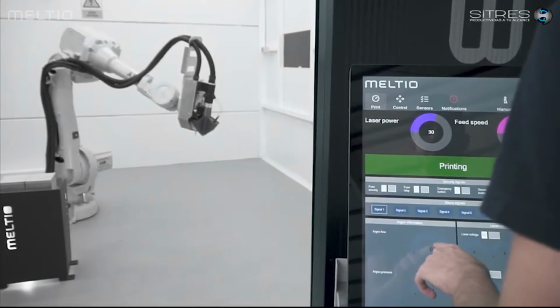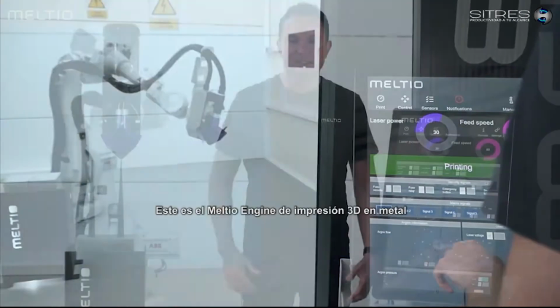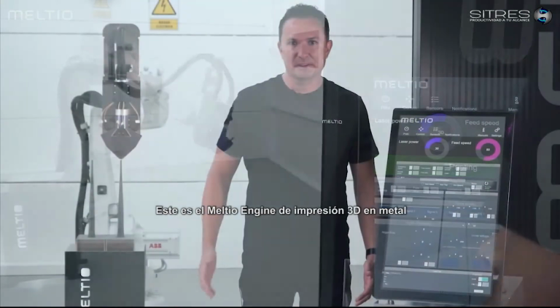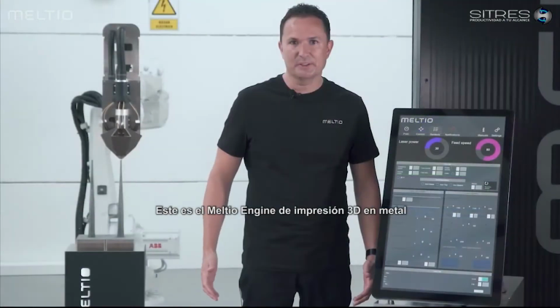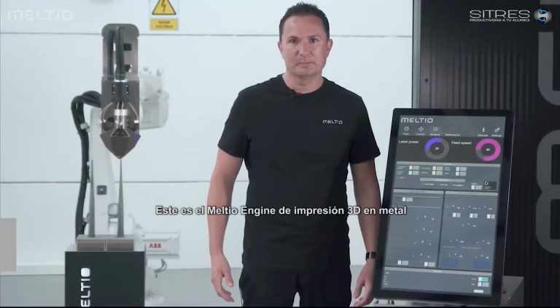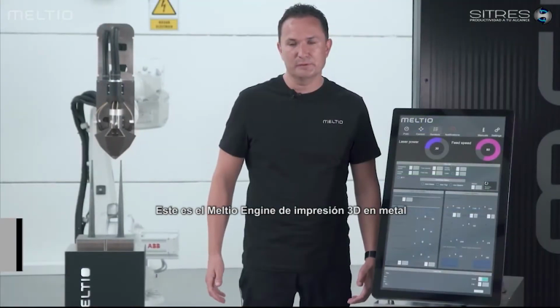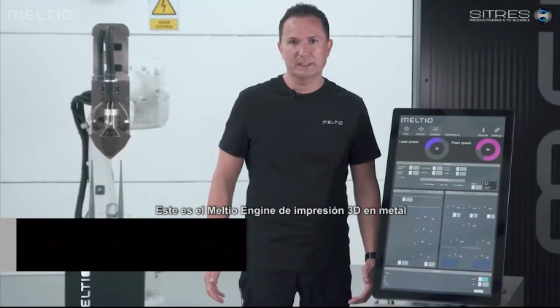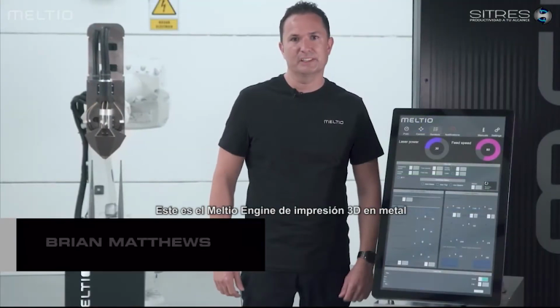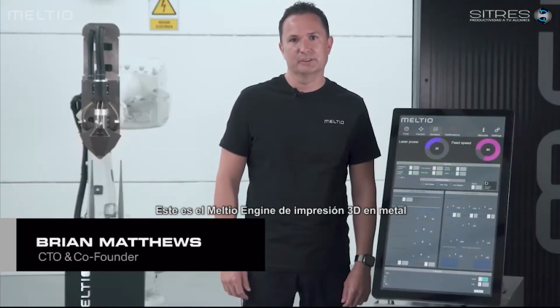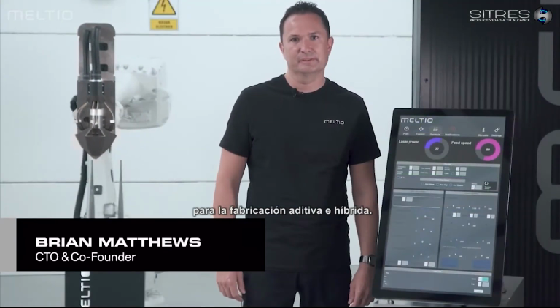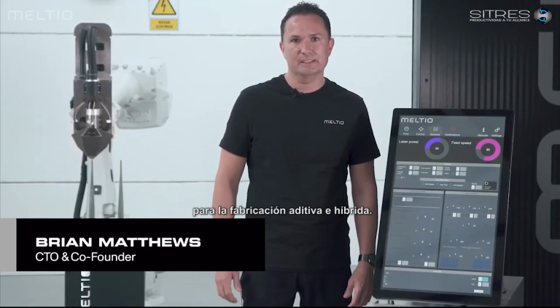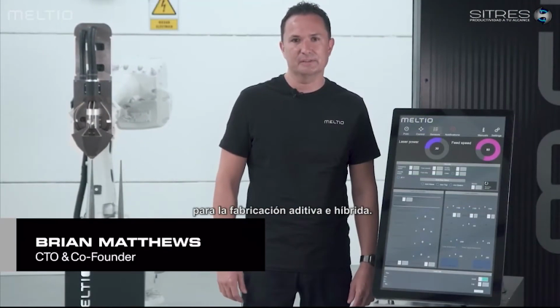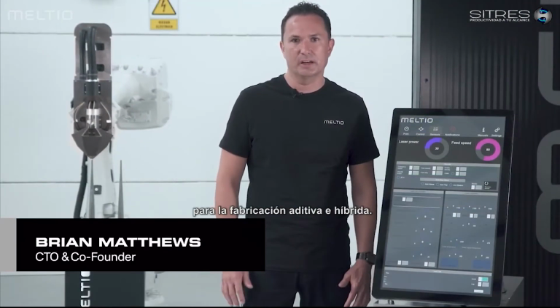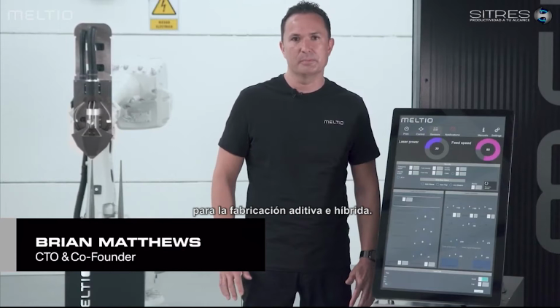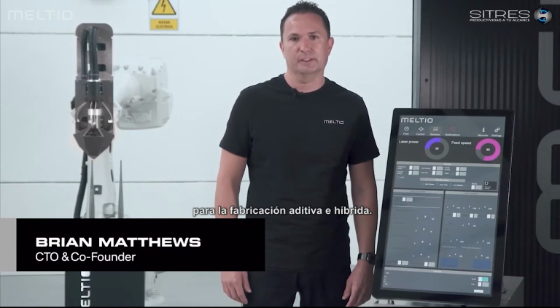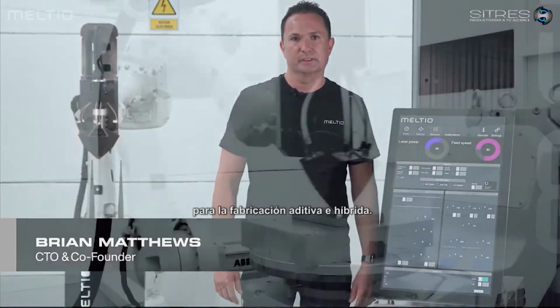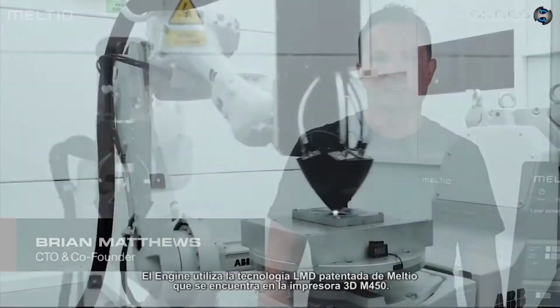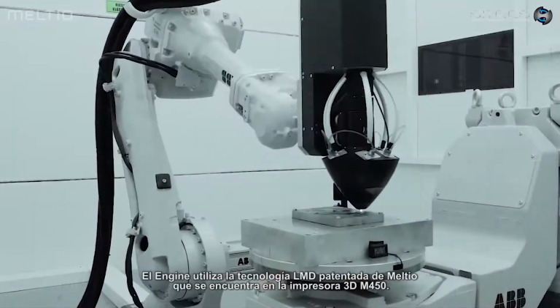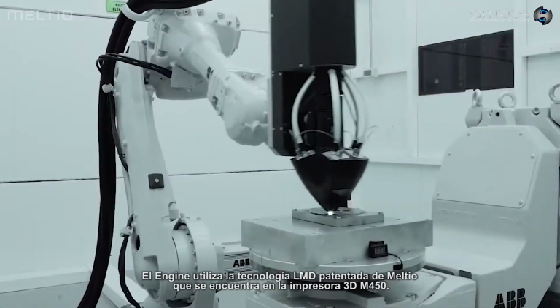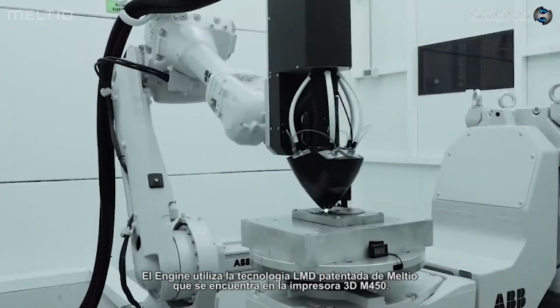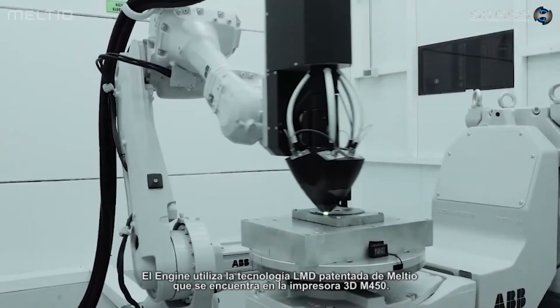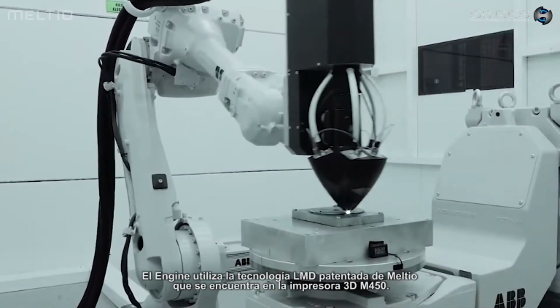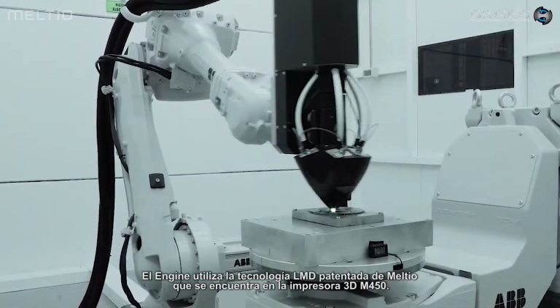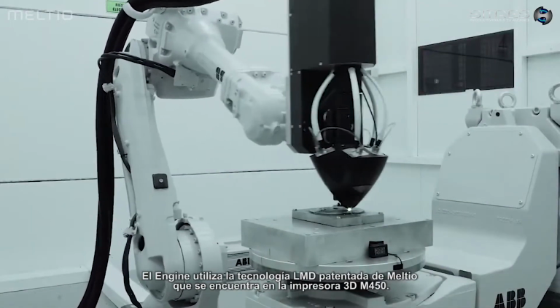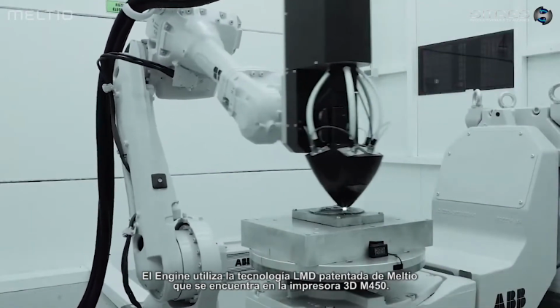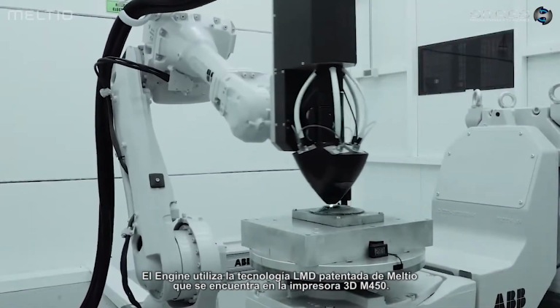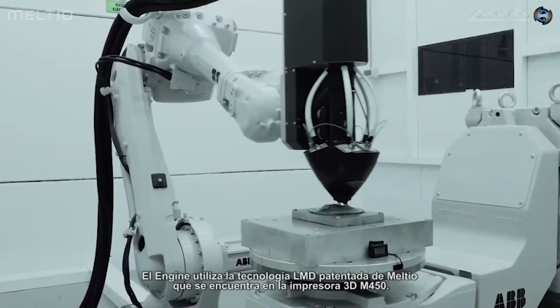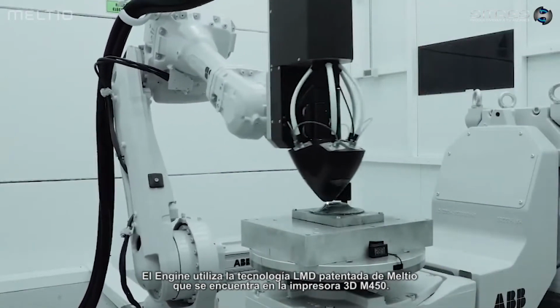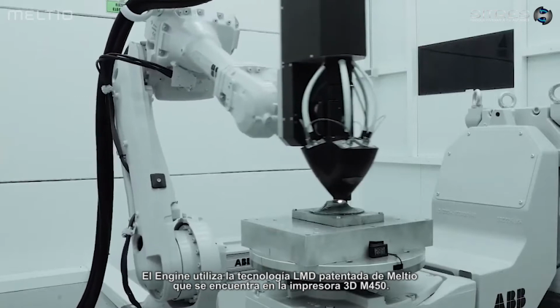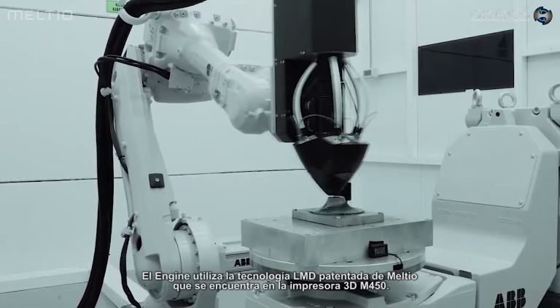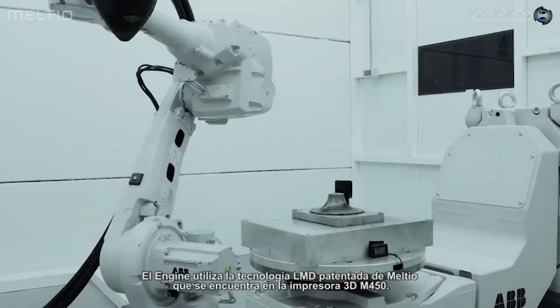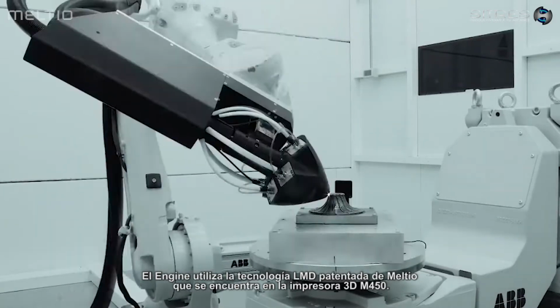This is the Melteo metal 3D printing engine for additive and hybrid manufacturing. The engine uses Melteo's patented LMD technology, found in the M450 3D printer.